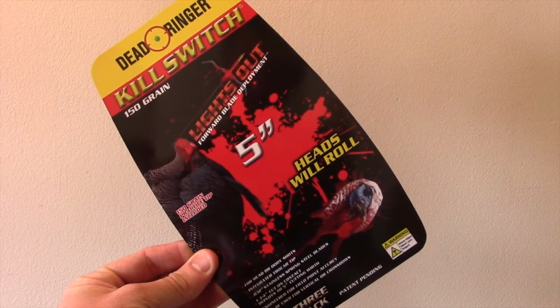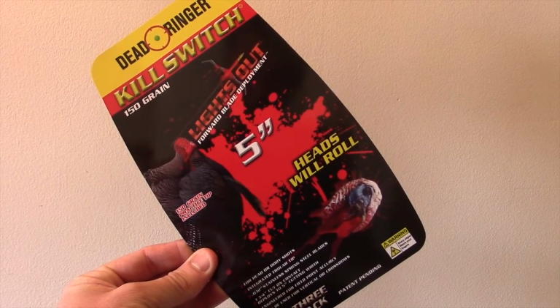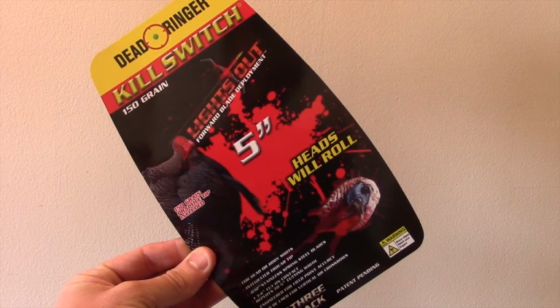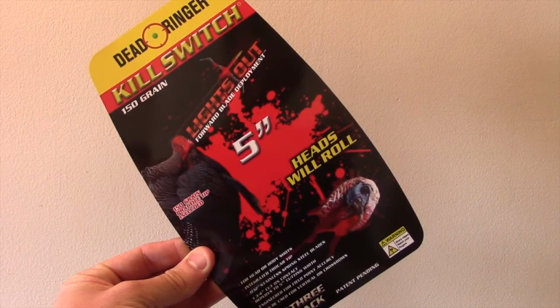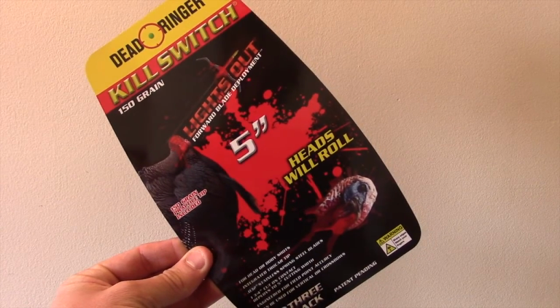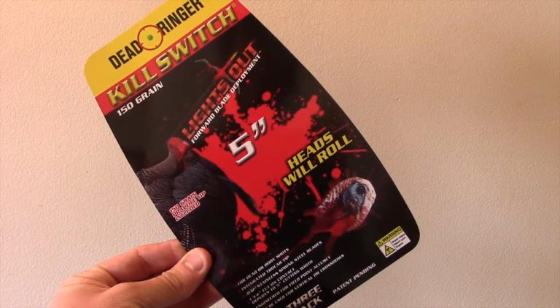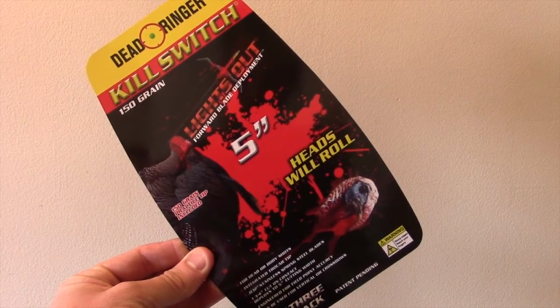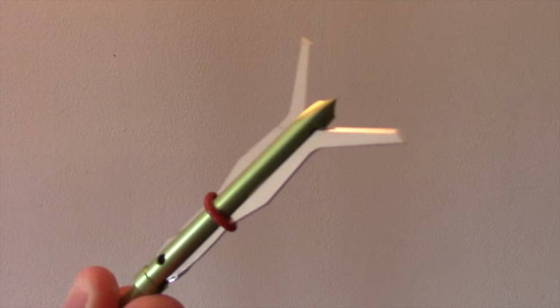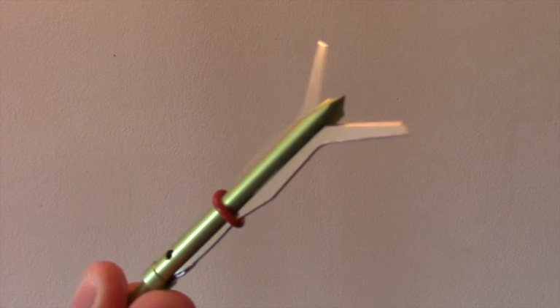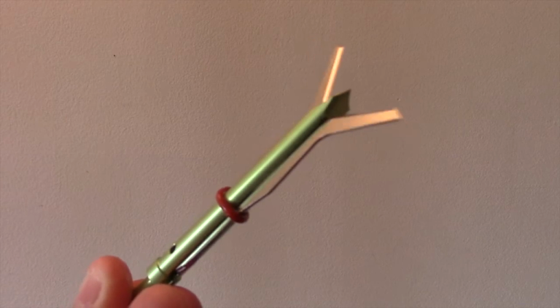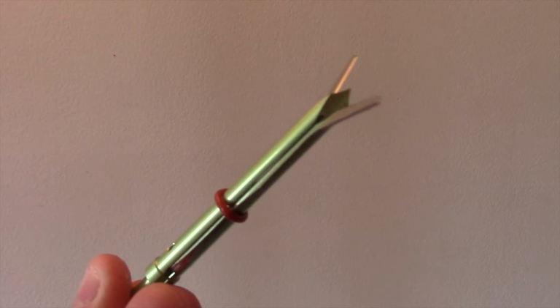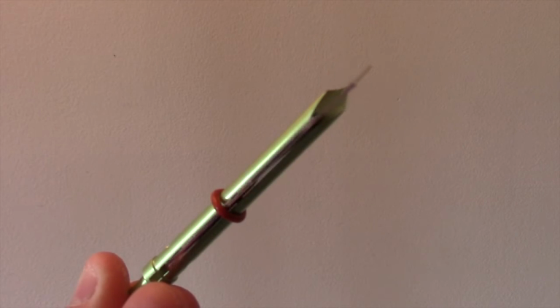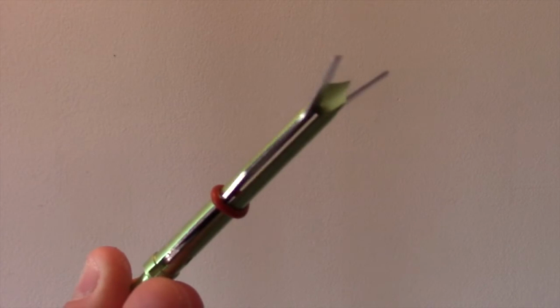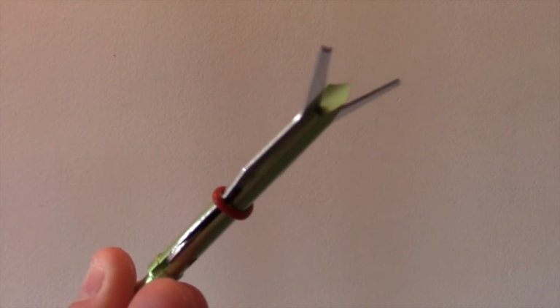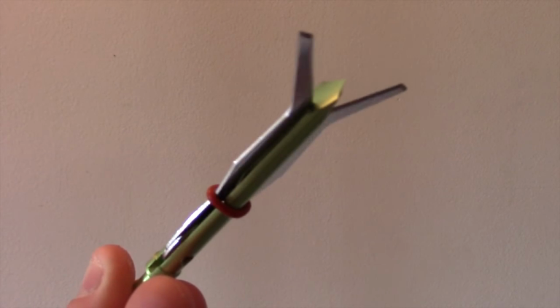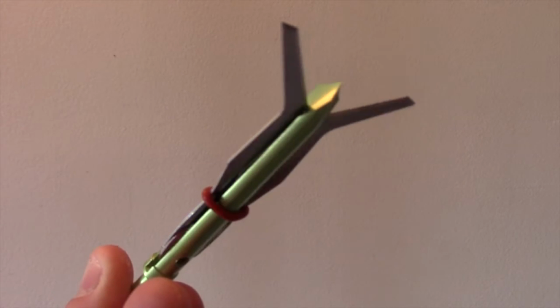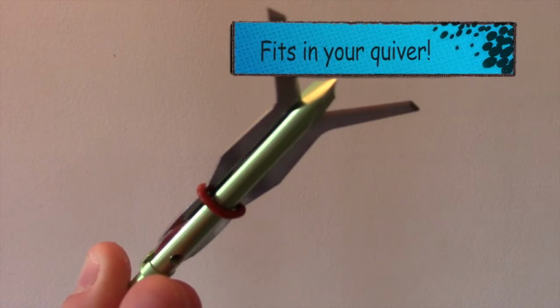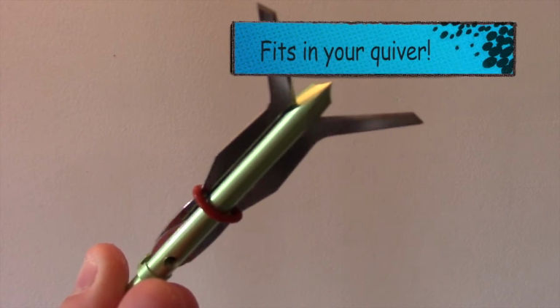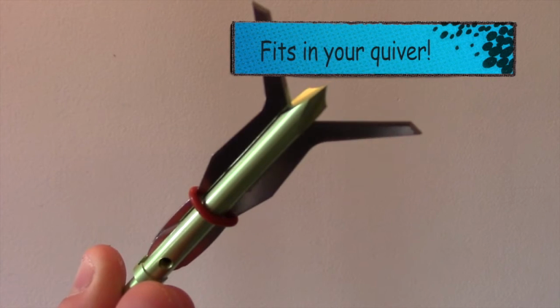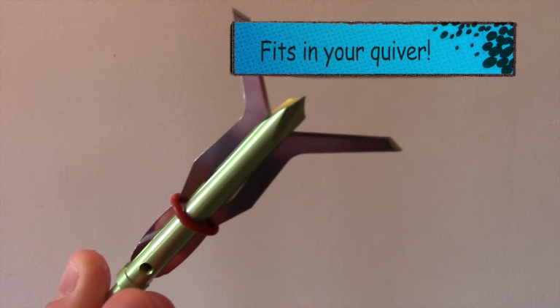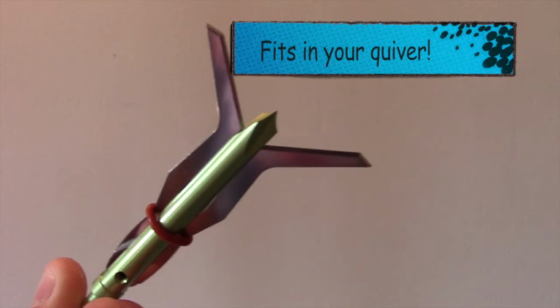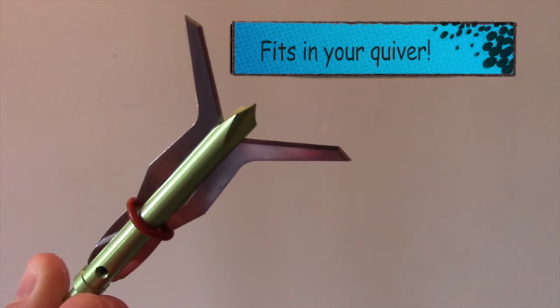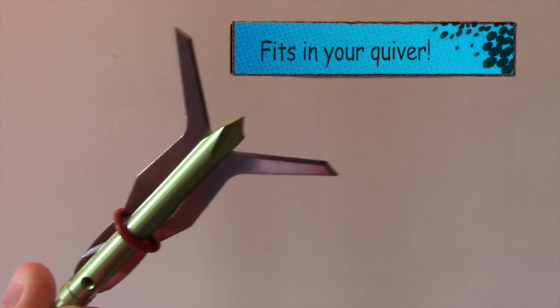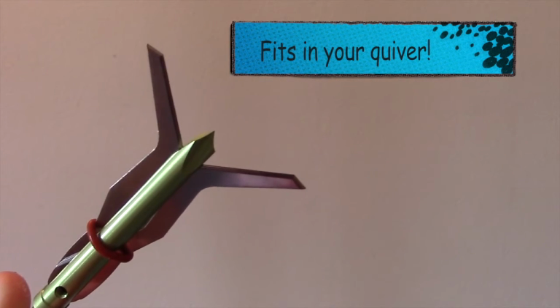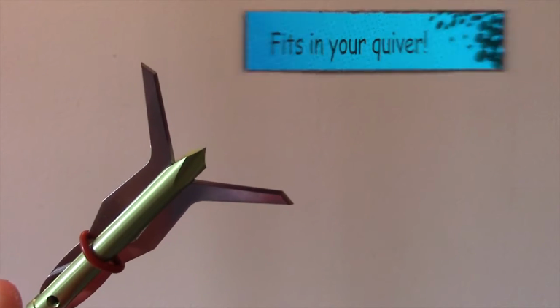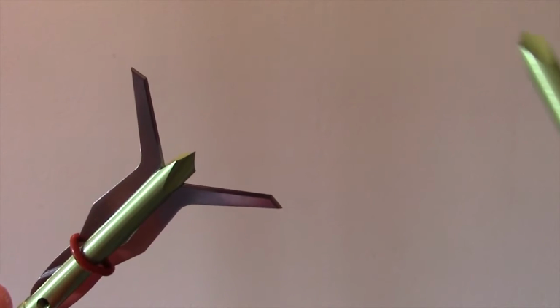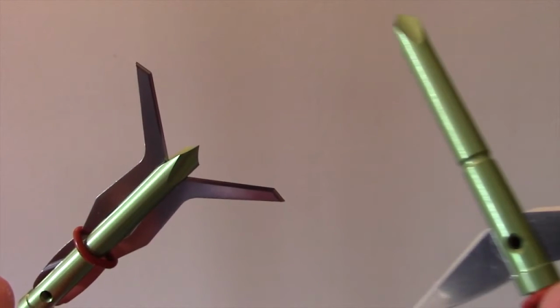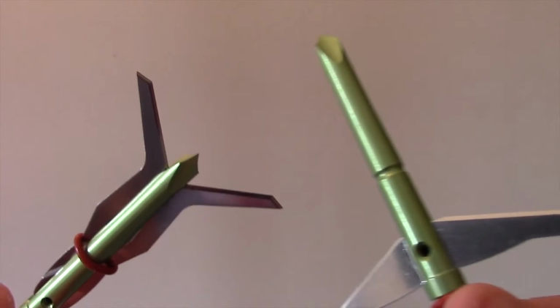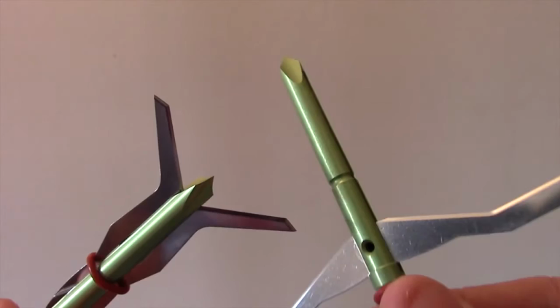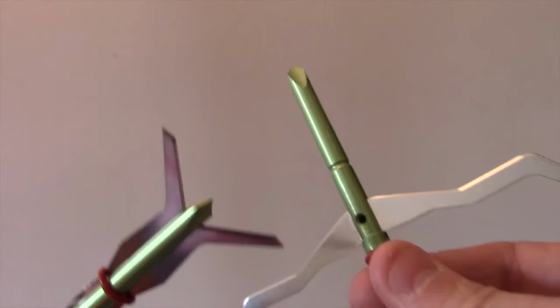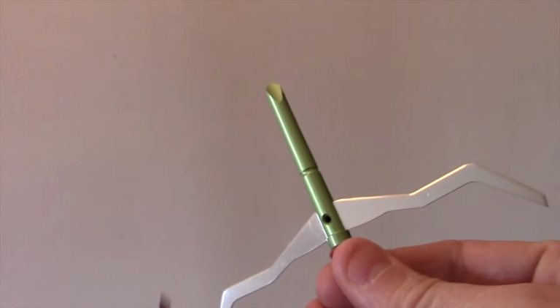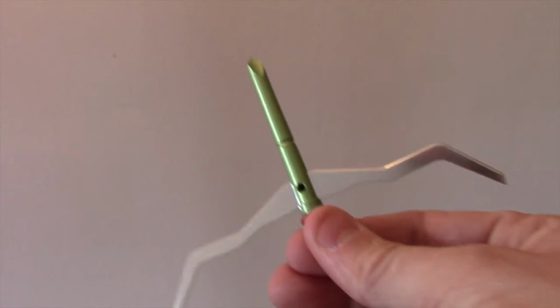It's meant for turkey and it is a devastating broadhead. What you see here is the fully closed ferrule and it's about 150 grains, and it flies fantastically just like a field point.